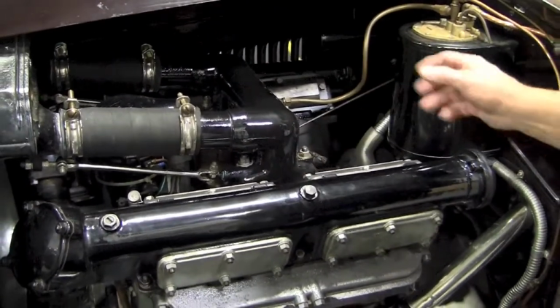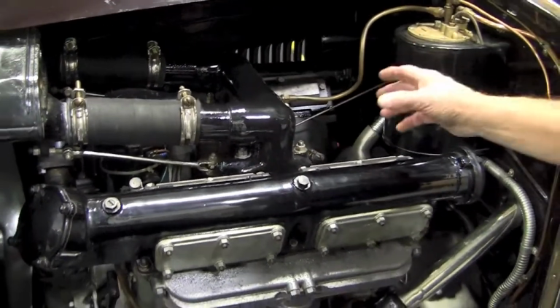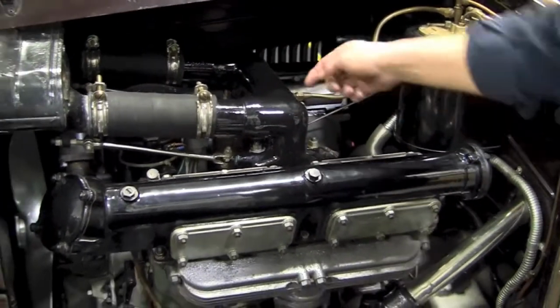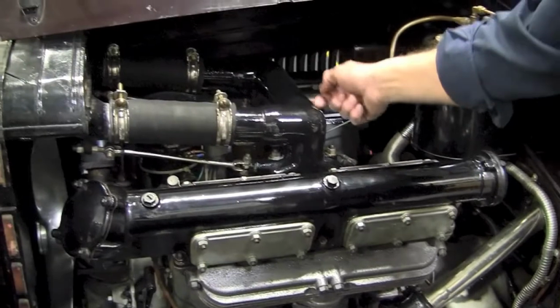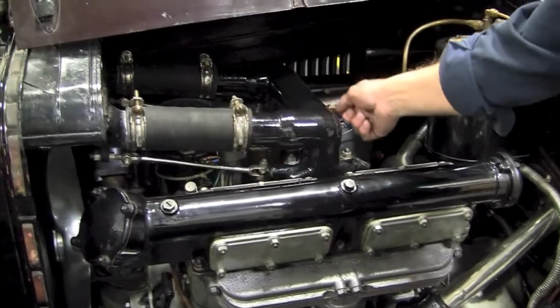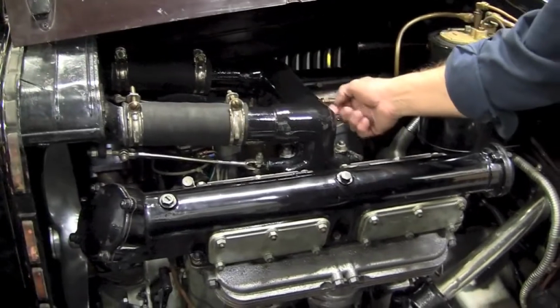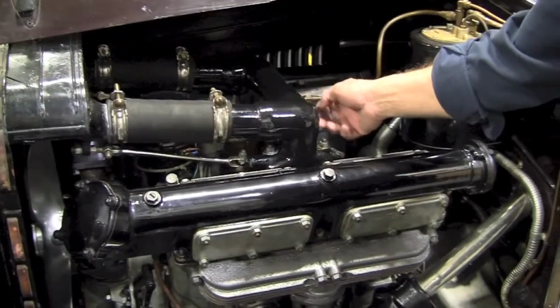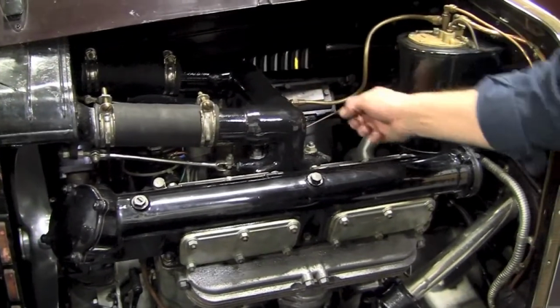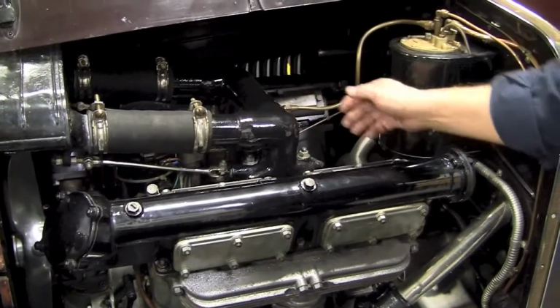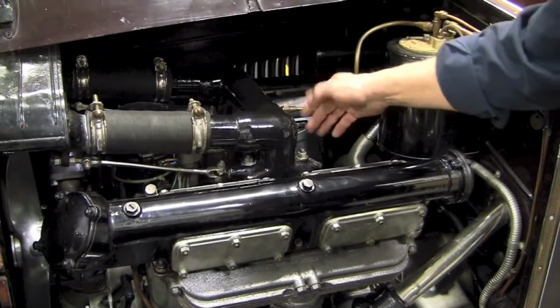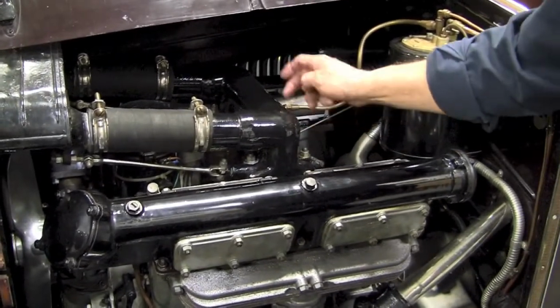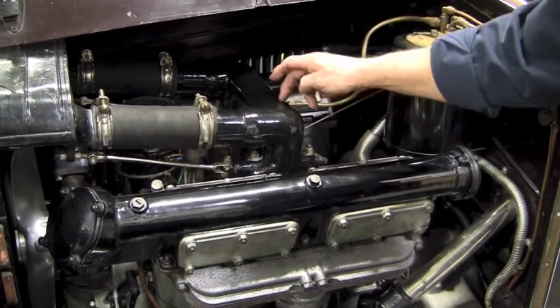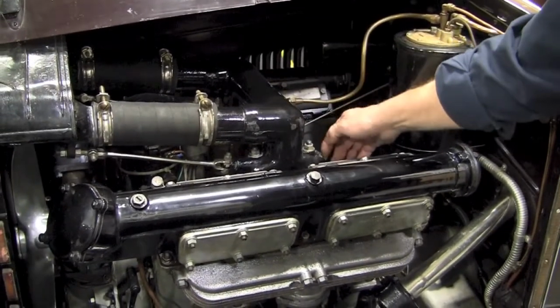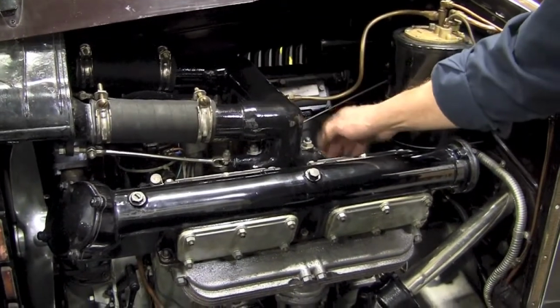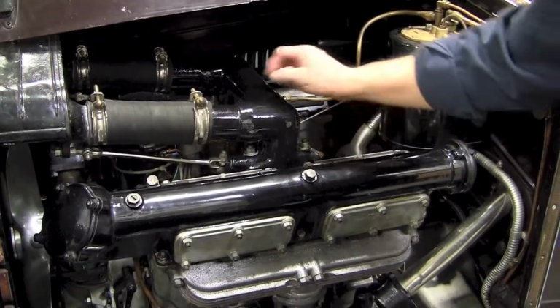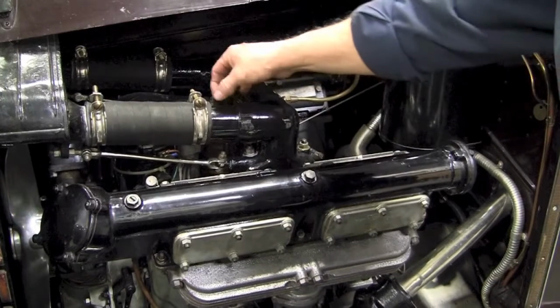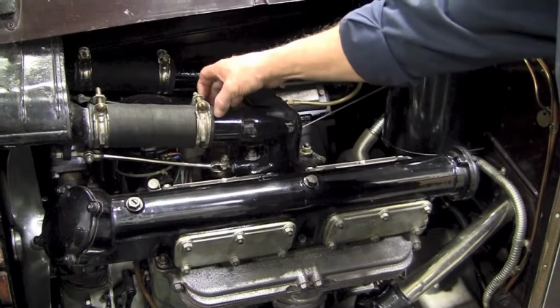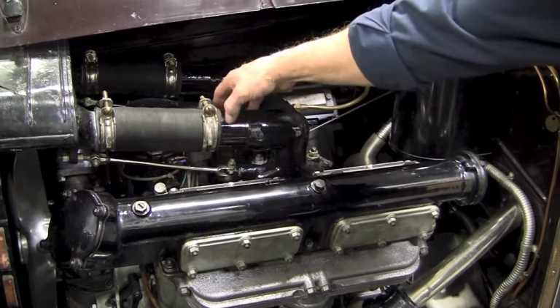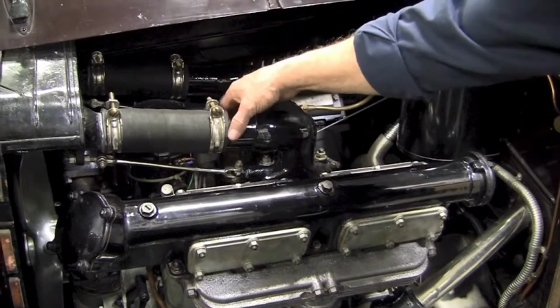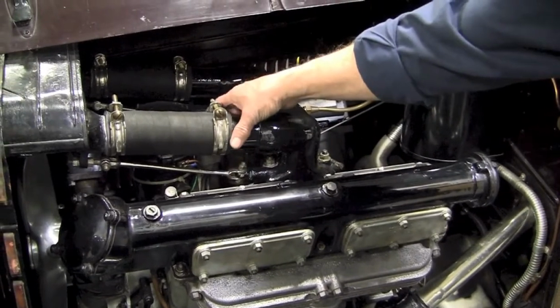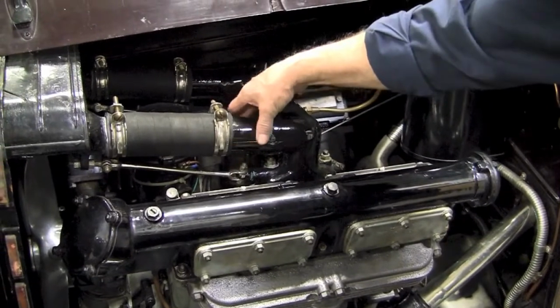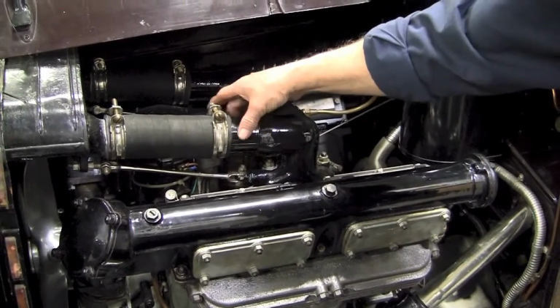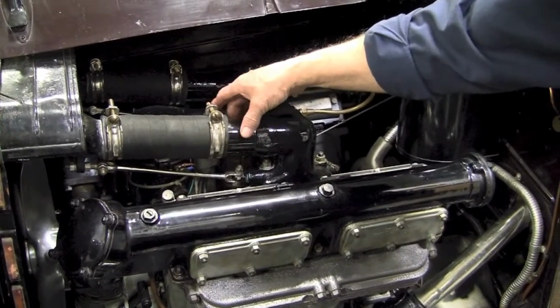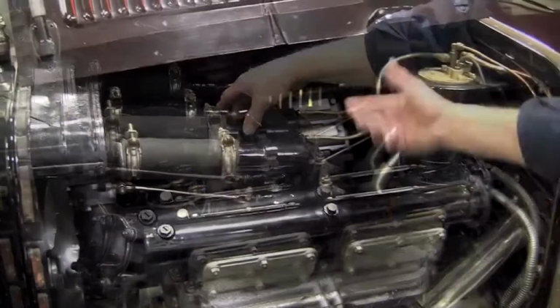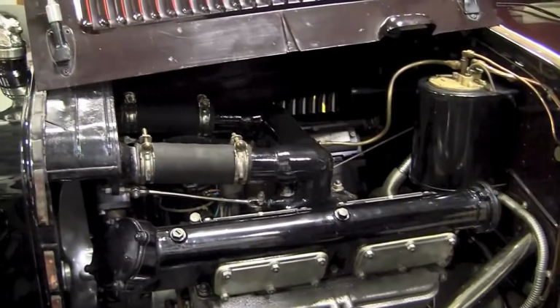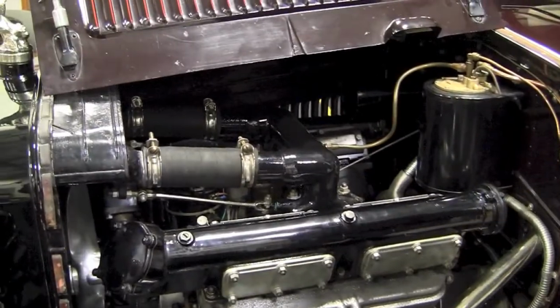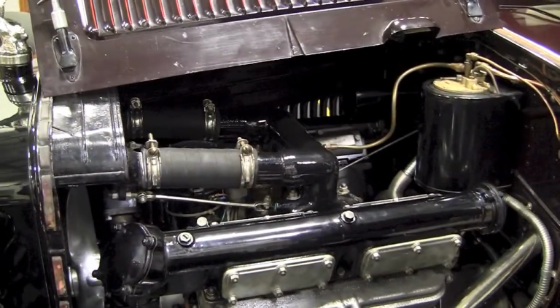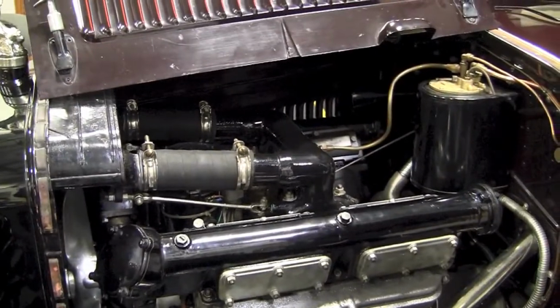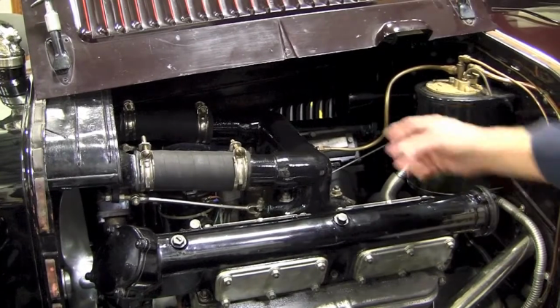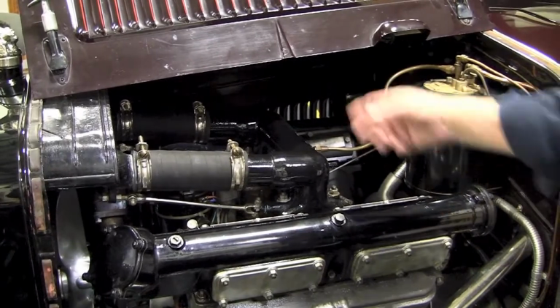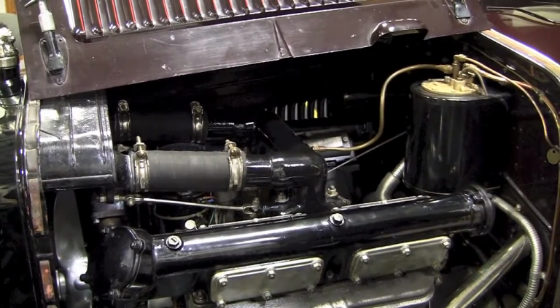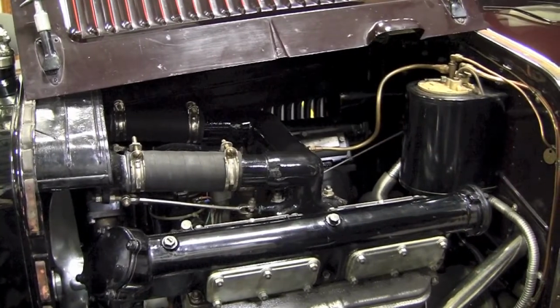It corrodes in between those two areas because you're going from aluminum to cast iron, and then to top that off they put a steel sleeve in here. It really does cause corrosive problems.